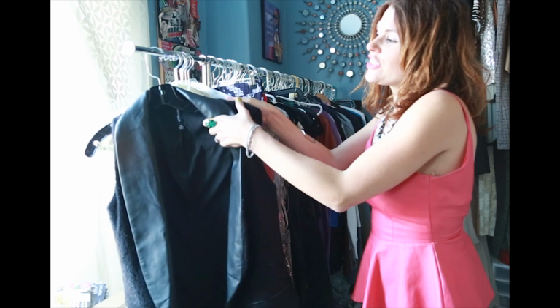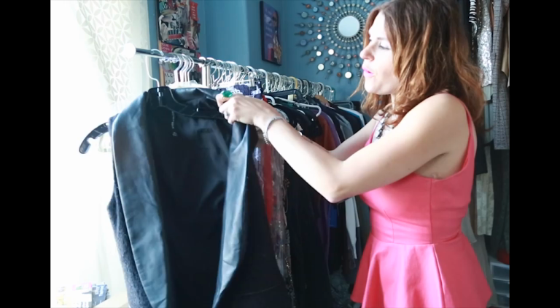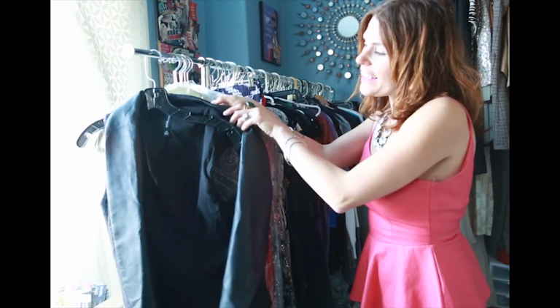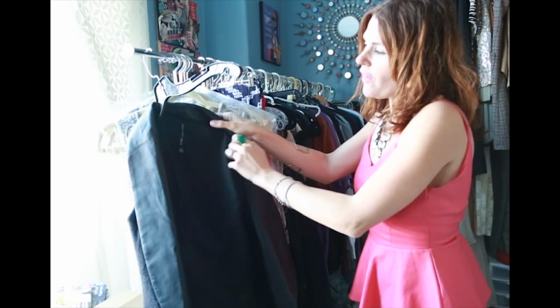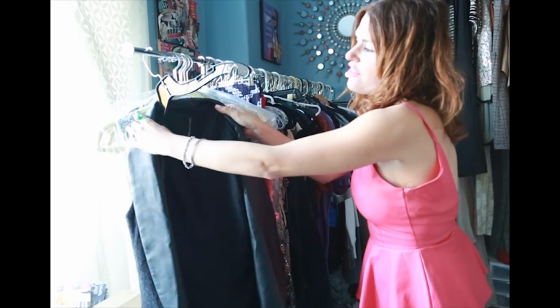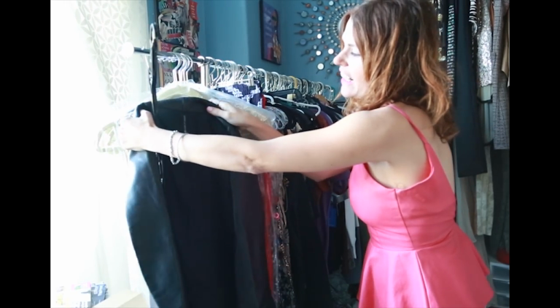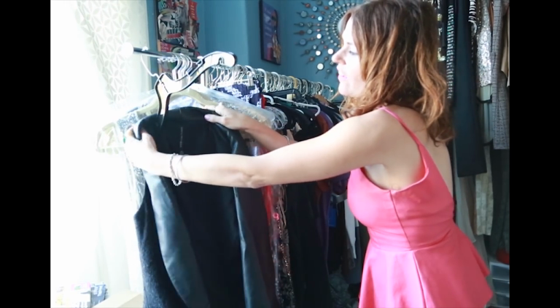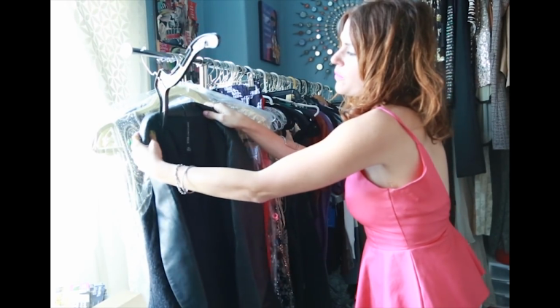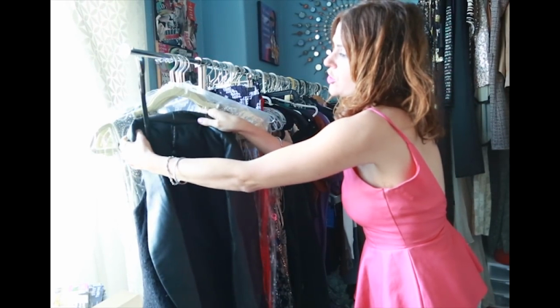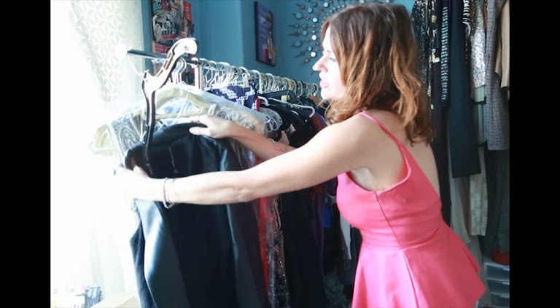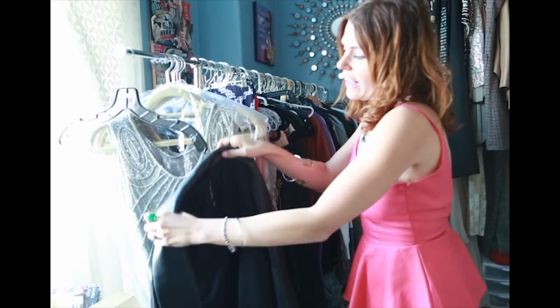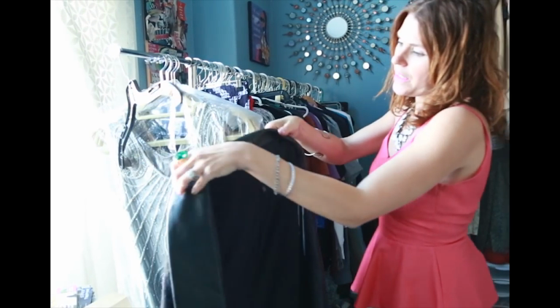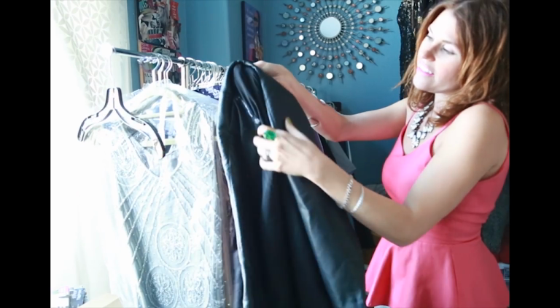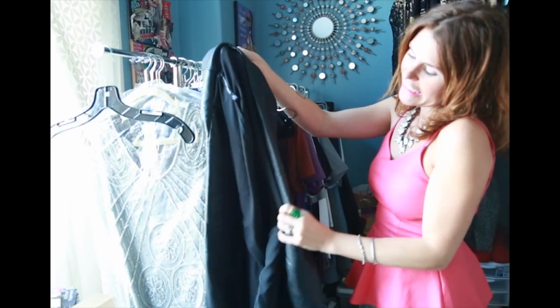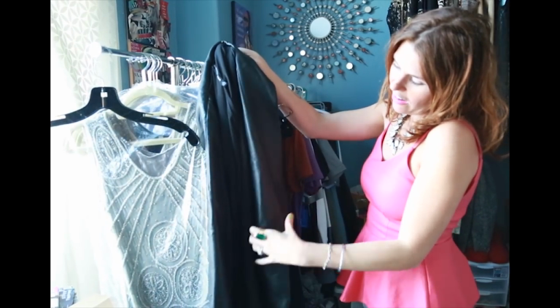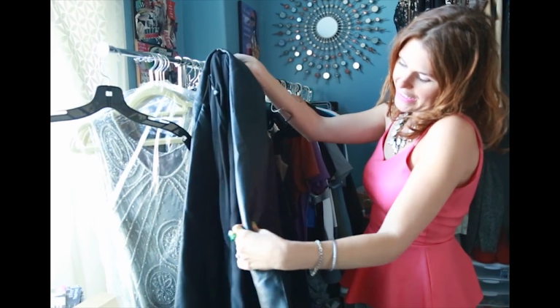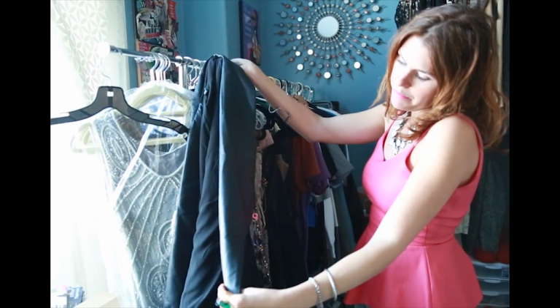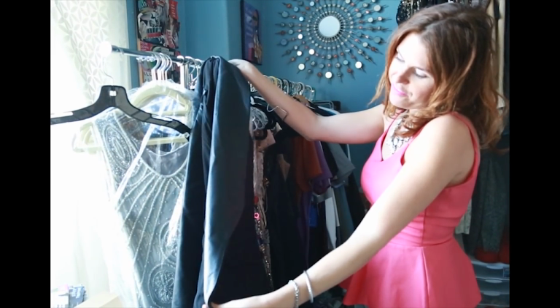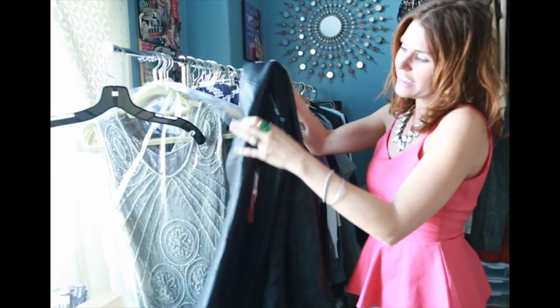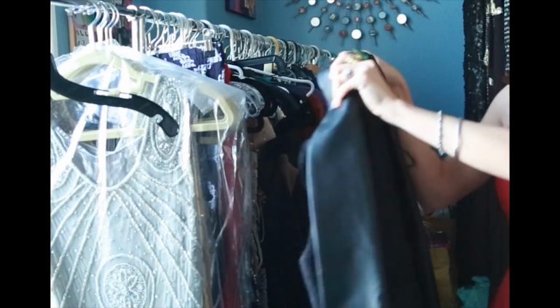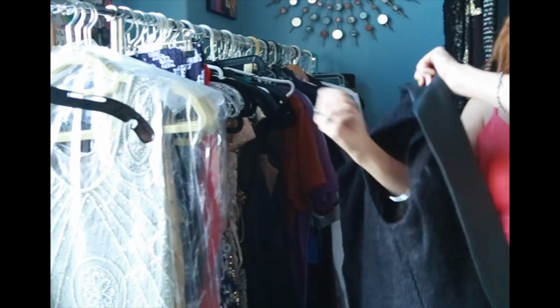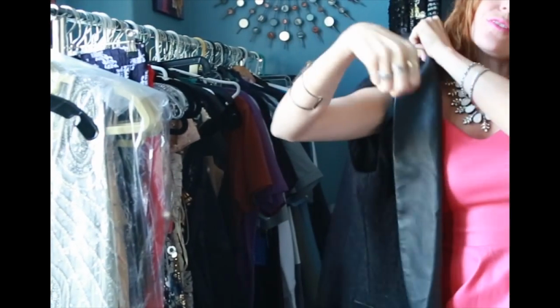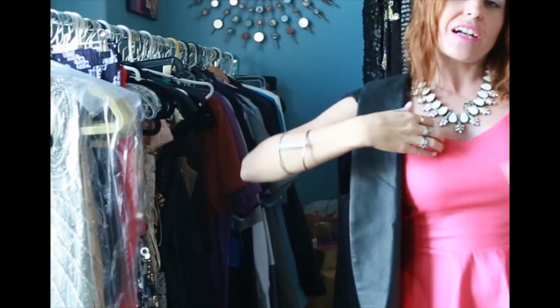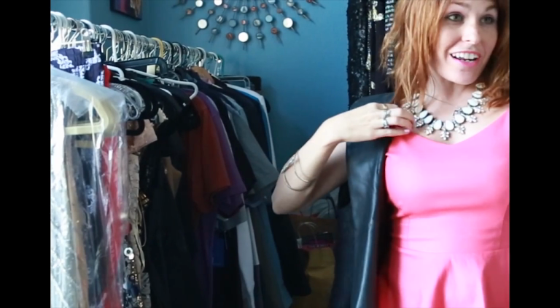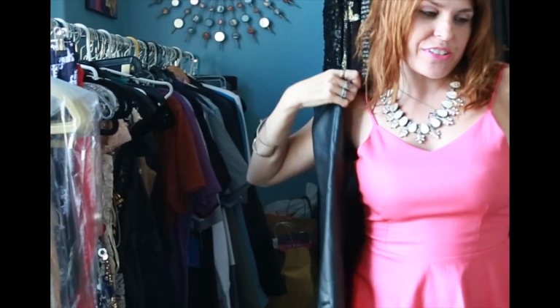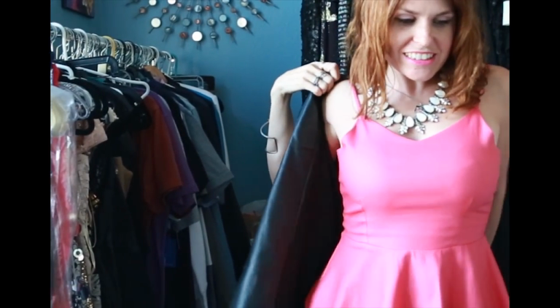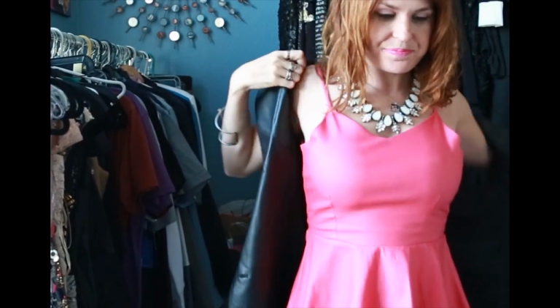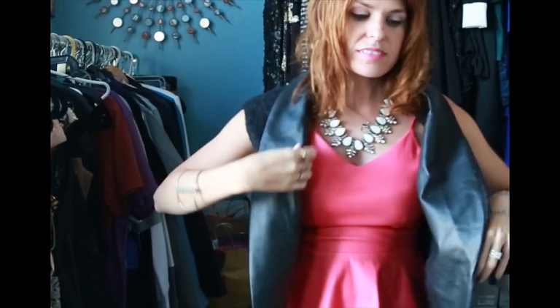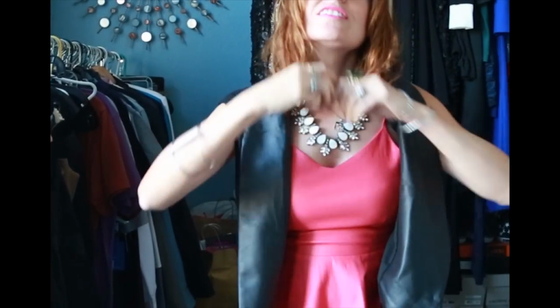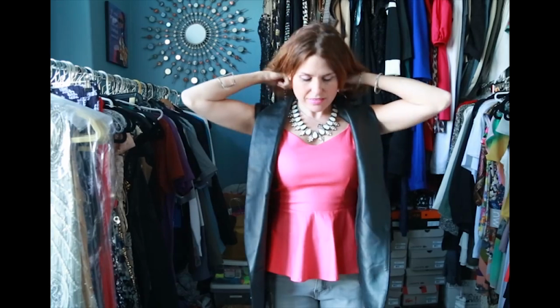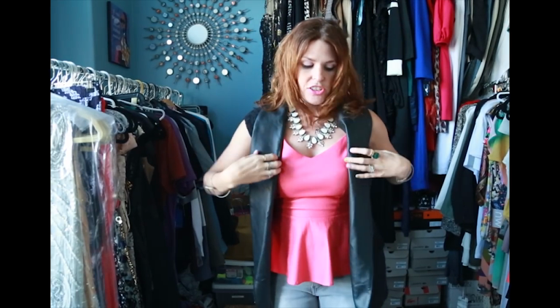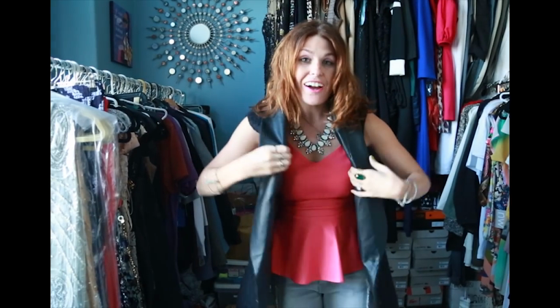So this black vest that I love from Nordstrom that I just picked up has leather detail and the cape effect. I'm going to put it on for you dolls. Check it out.